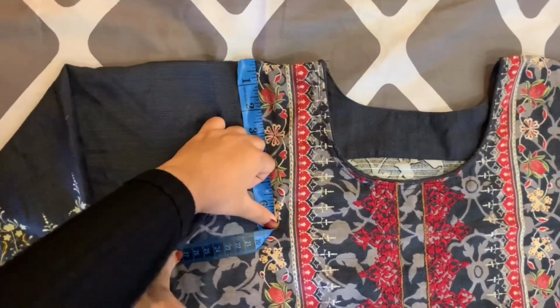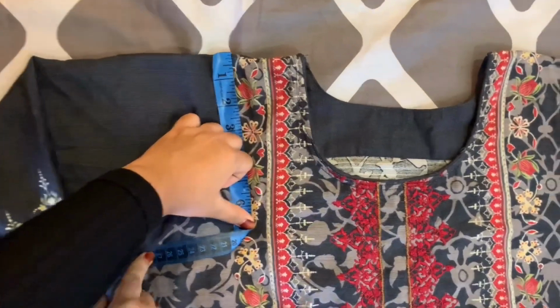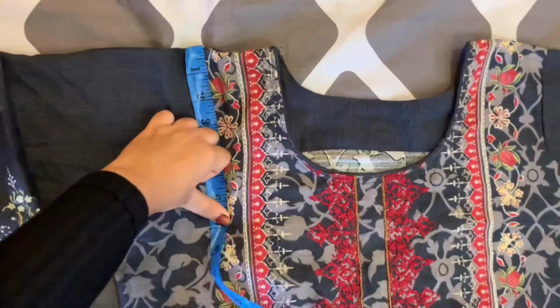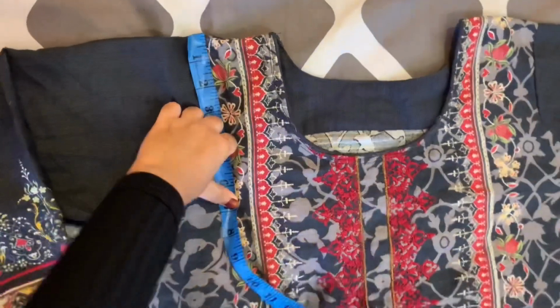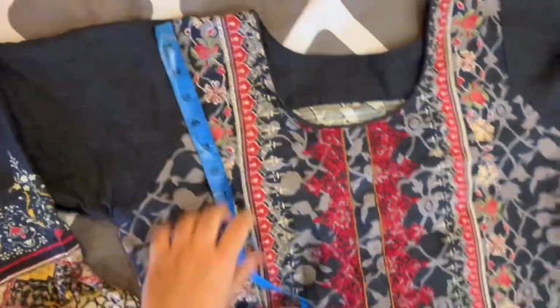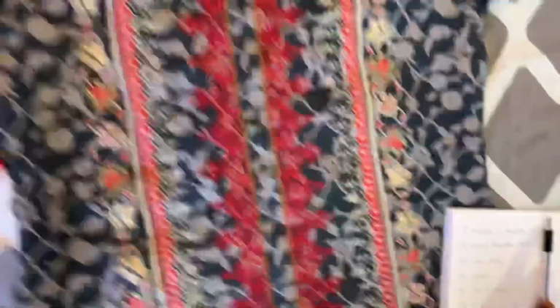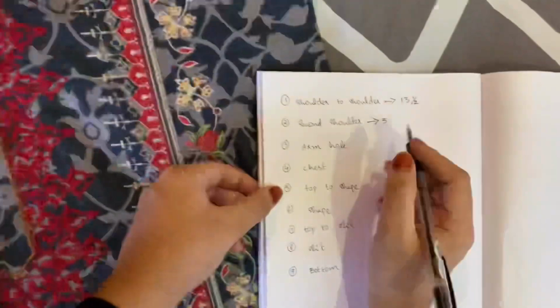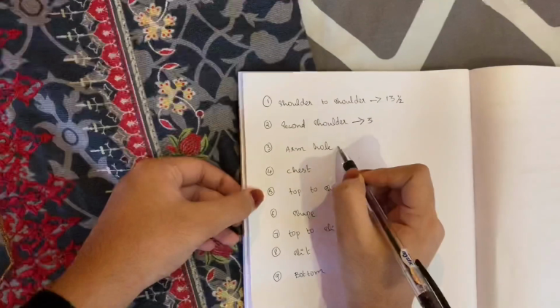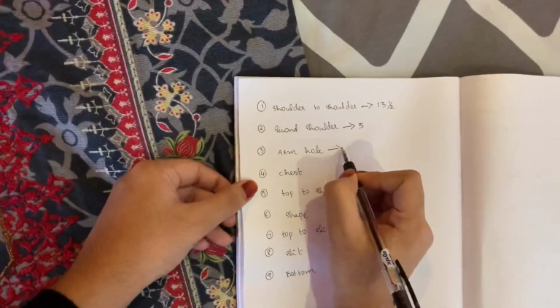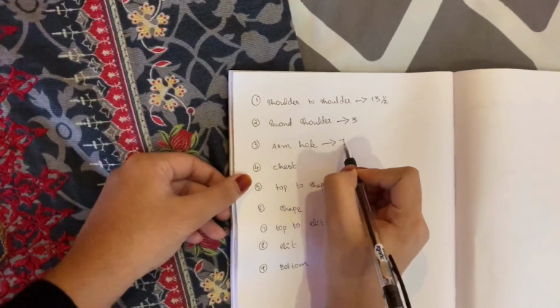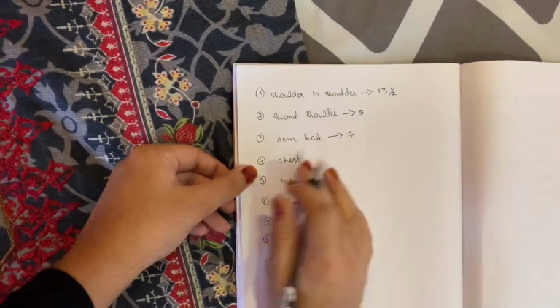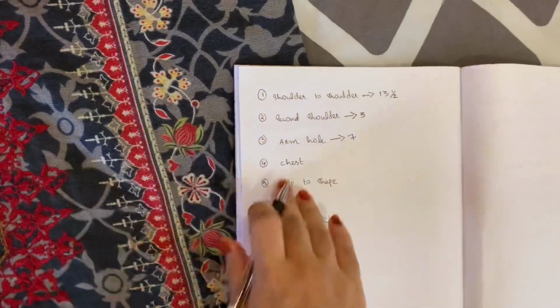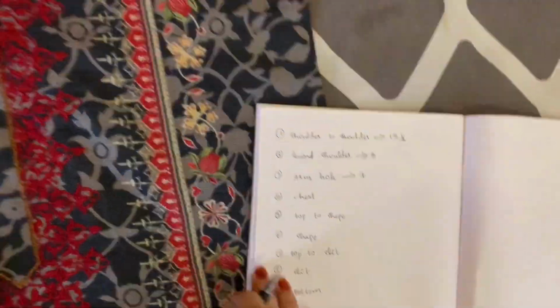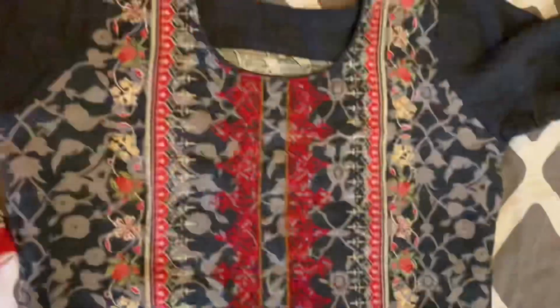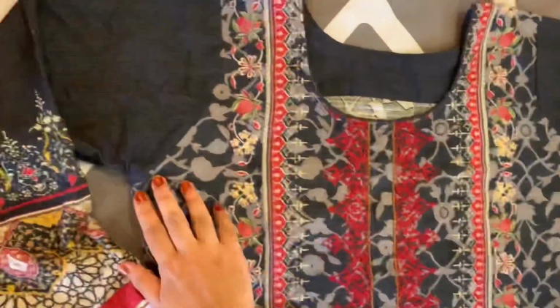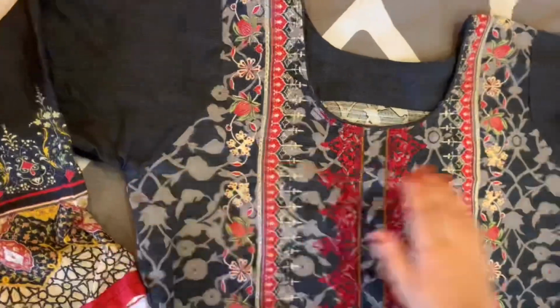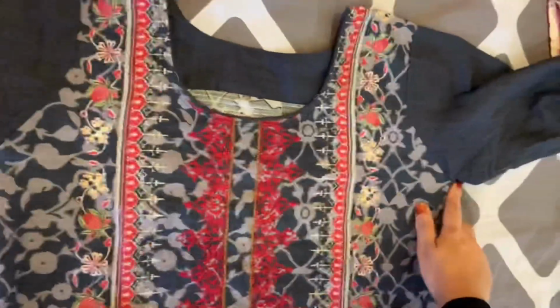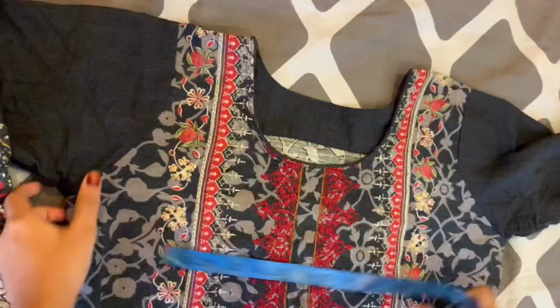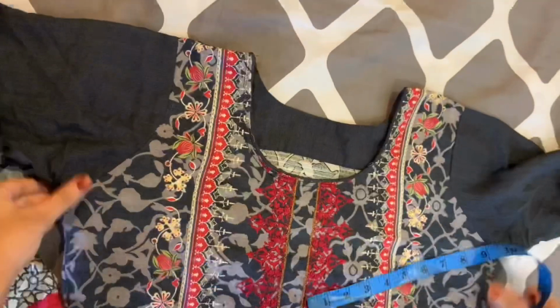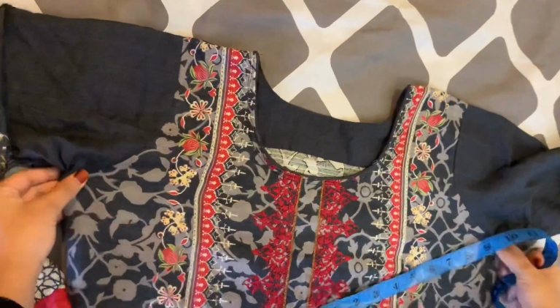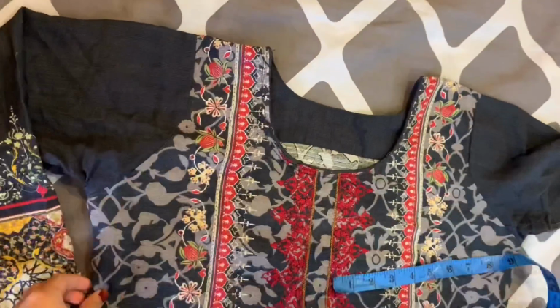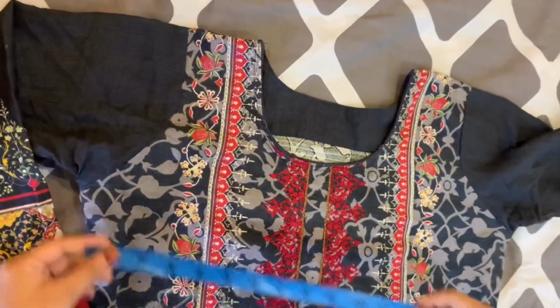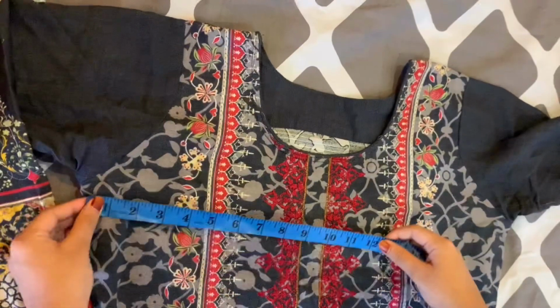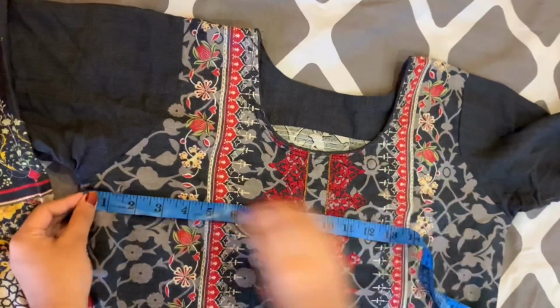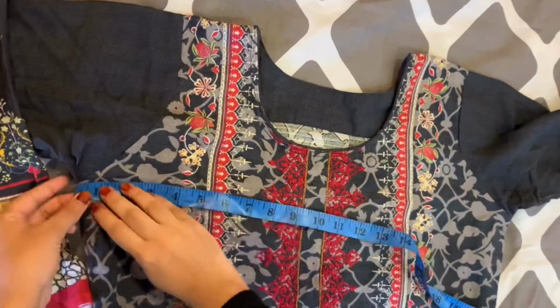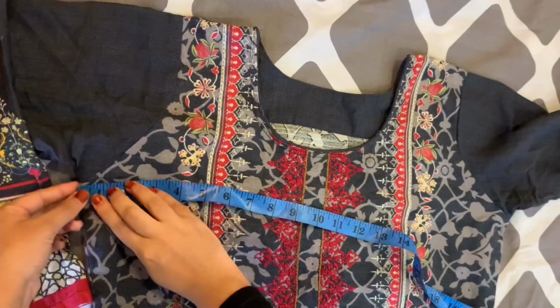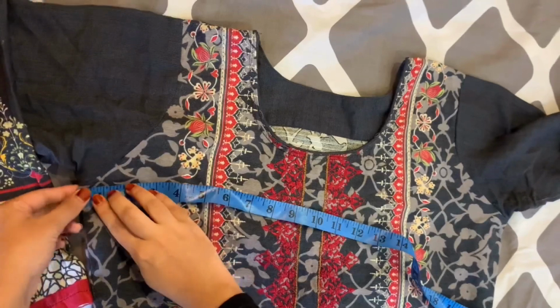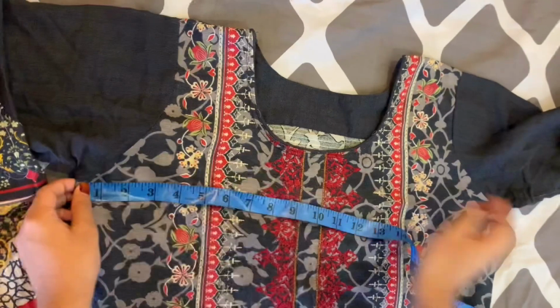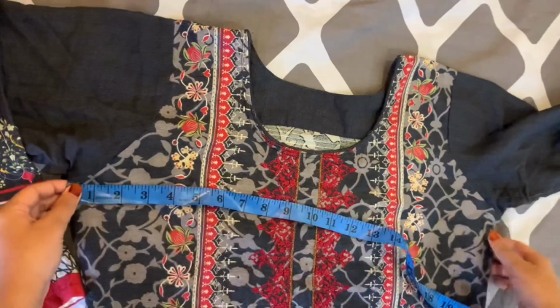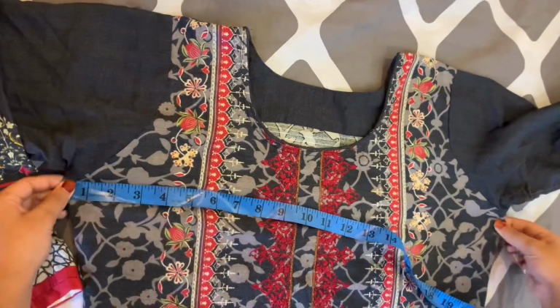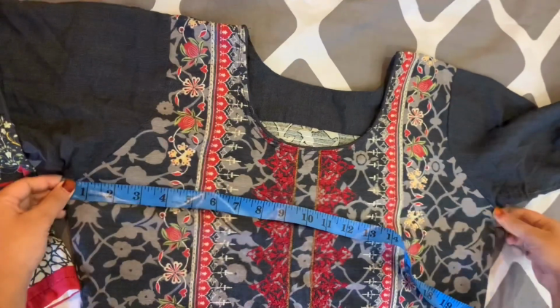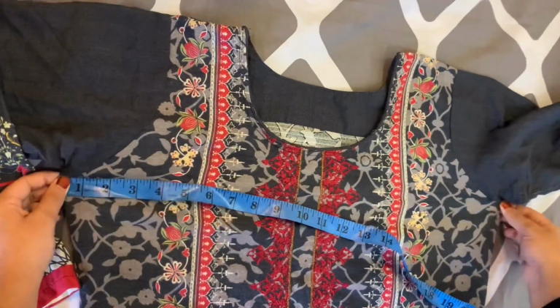The point is to measure the armhole — there is a measurement of 7. Next is chest. This armhole measurement is going to be taken to the next side.